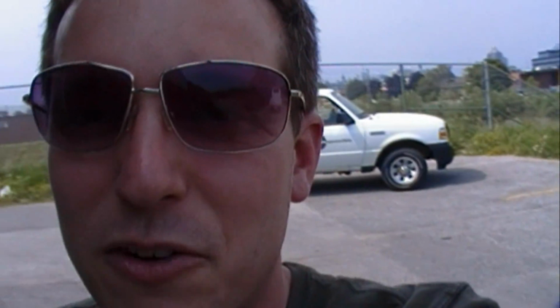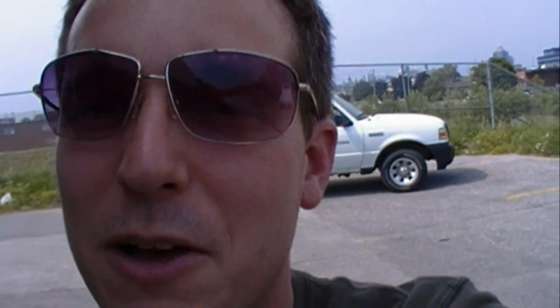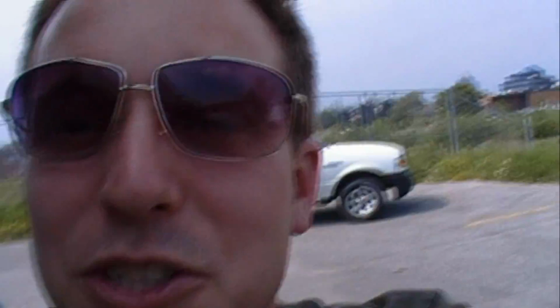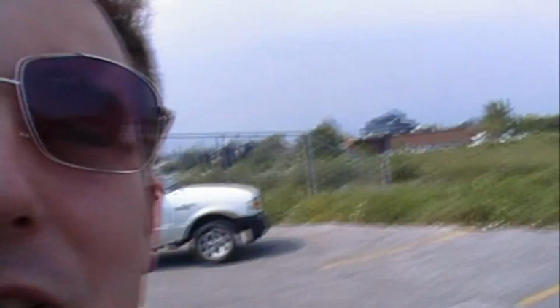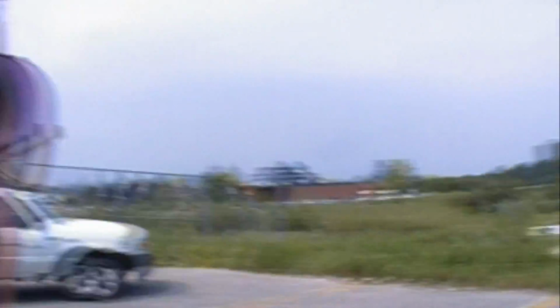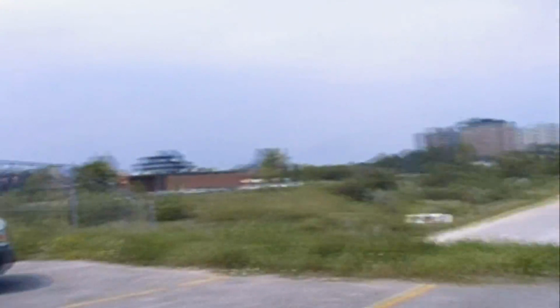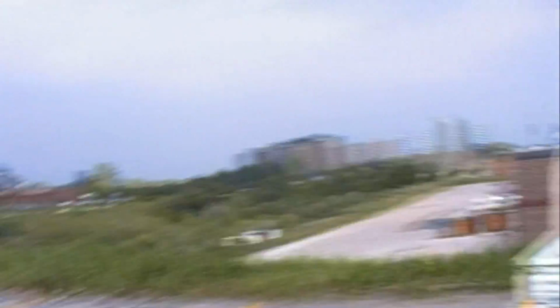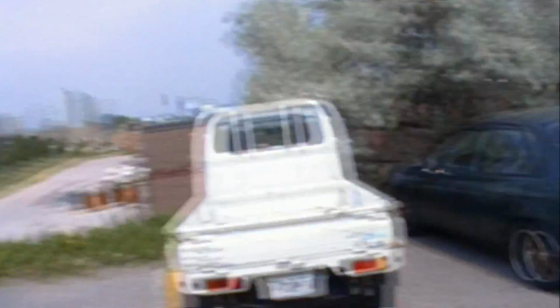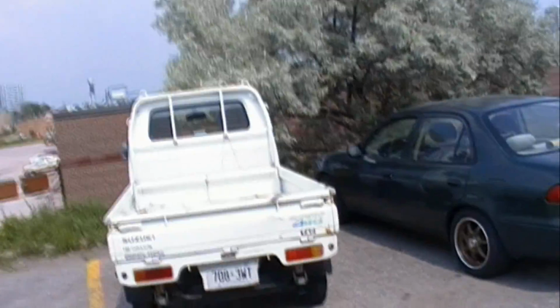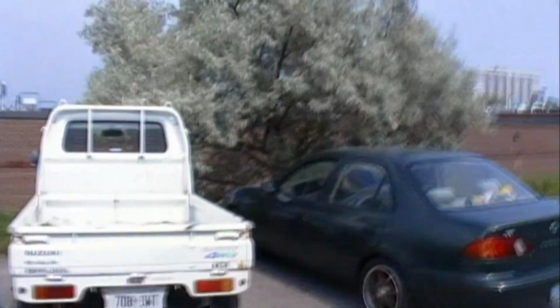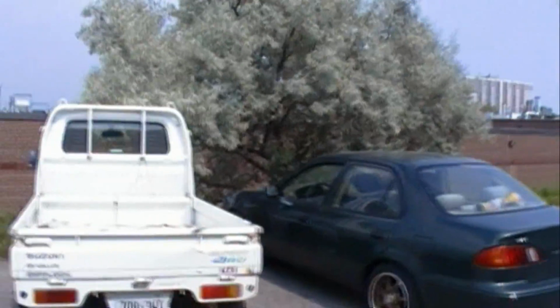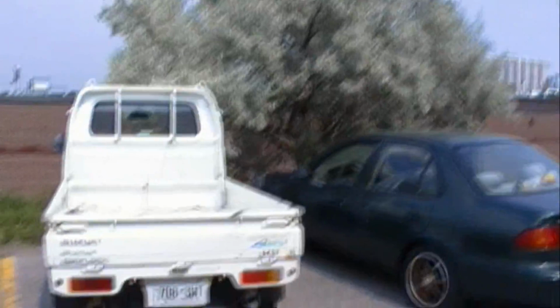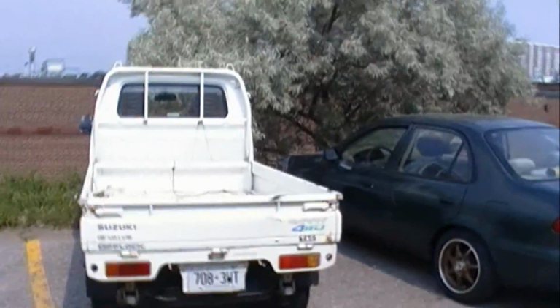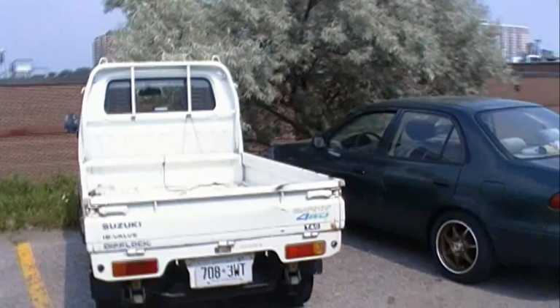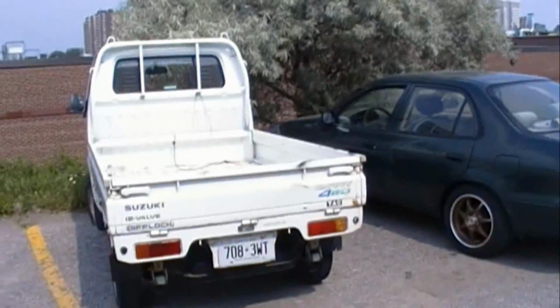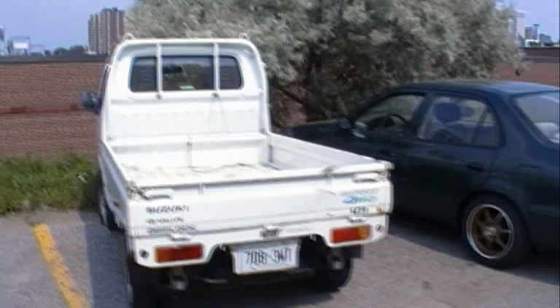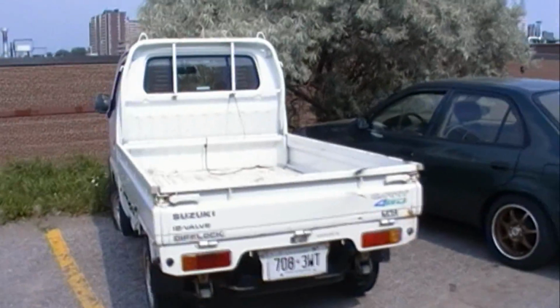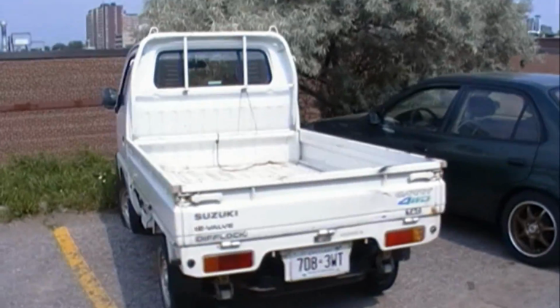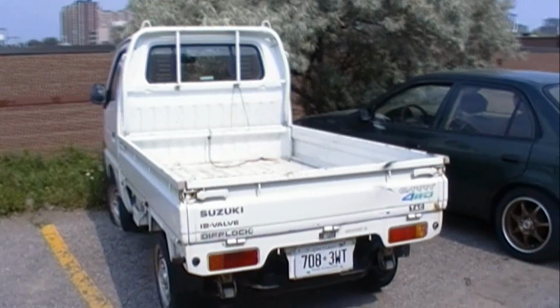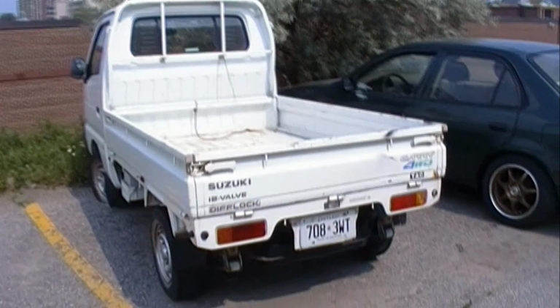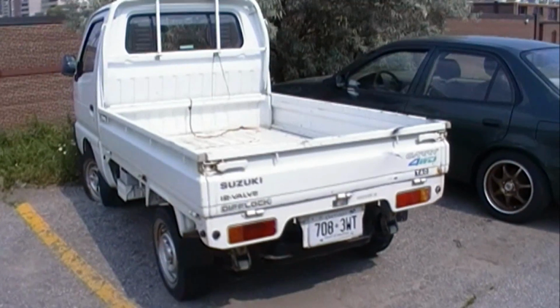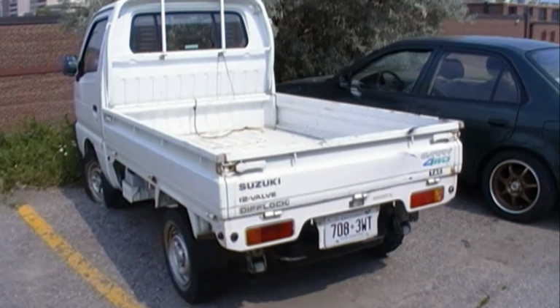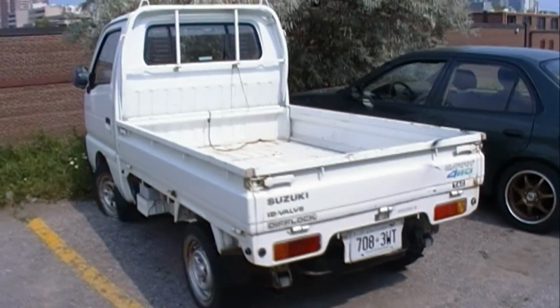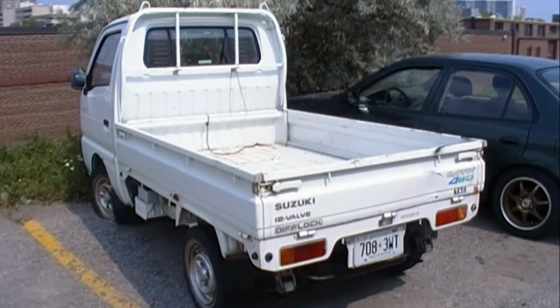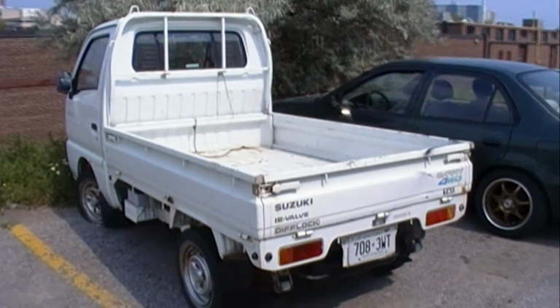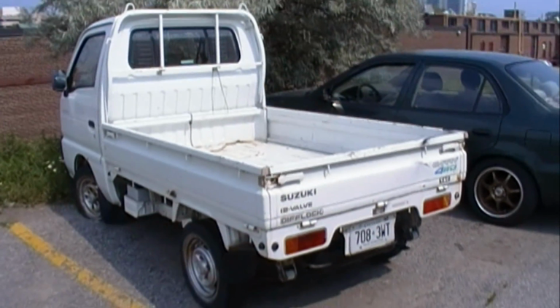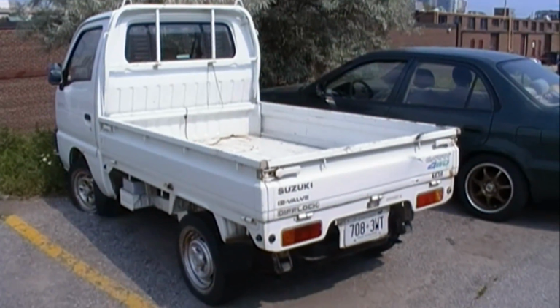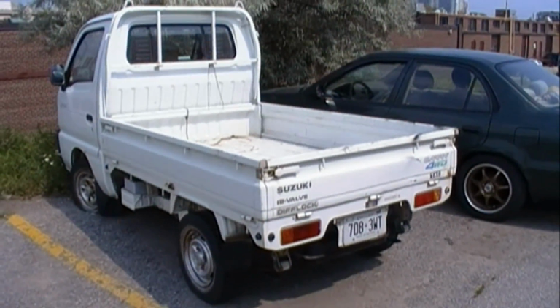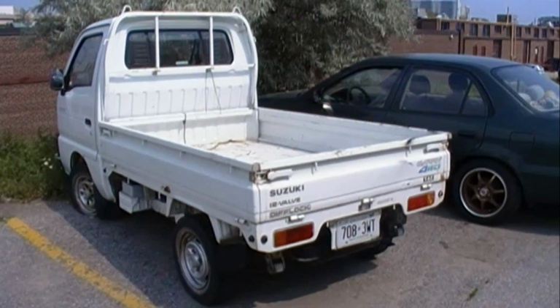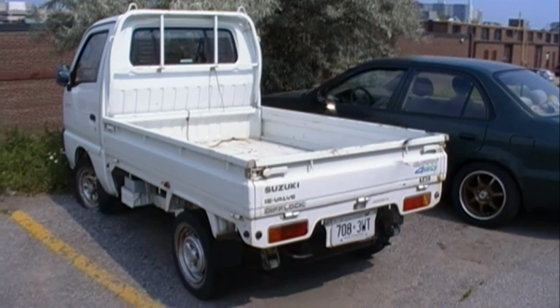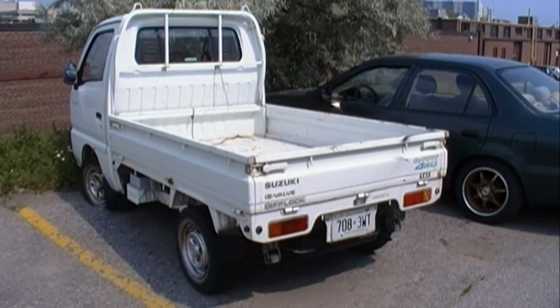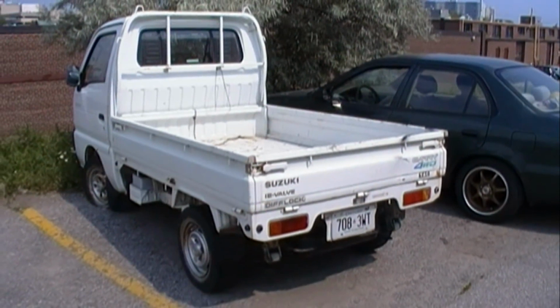Okay everybody, I want to show you the ultimate bug out vehicle. Look at this thing. I just talked with the owner. It's from Japan — Suzuki Carry.